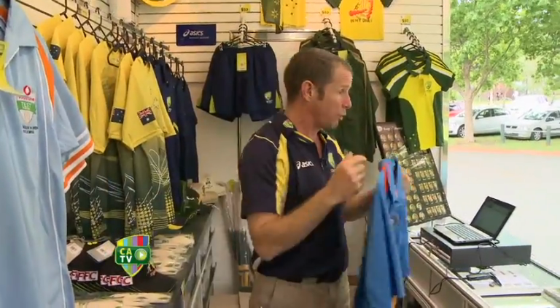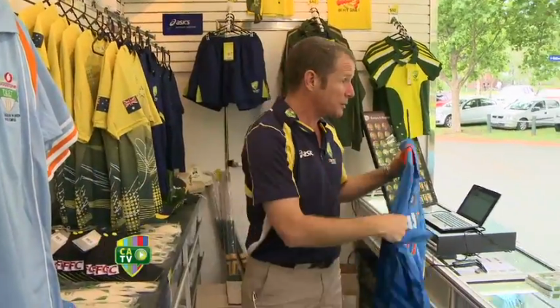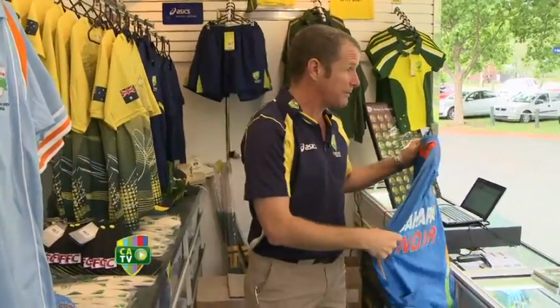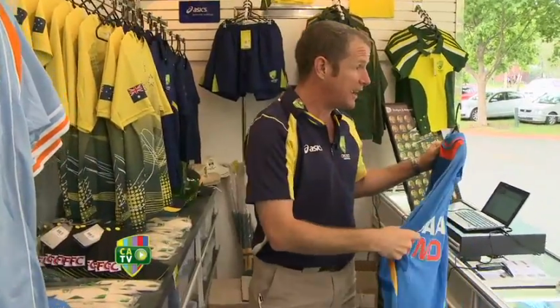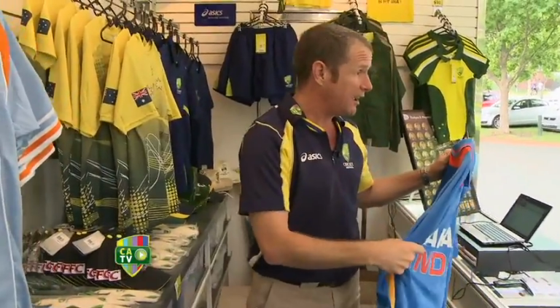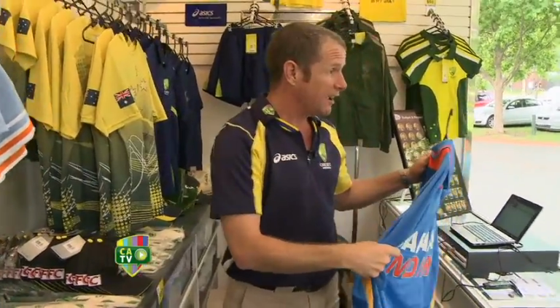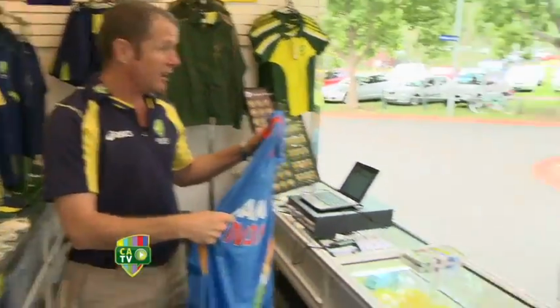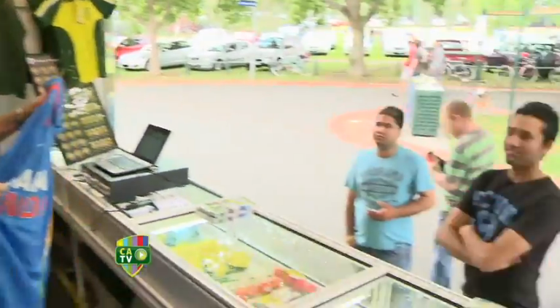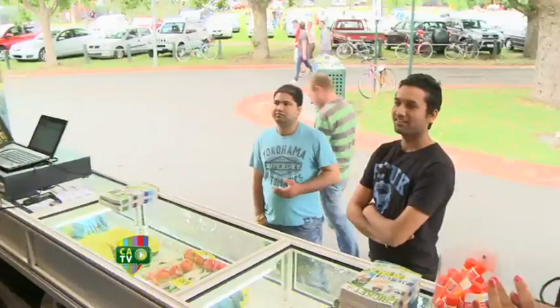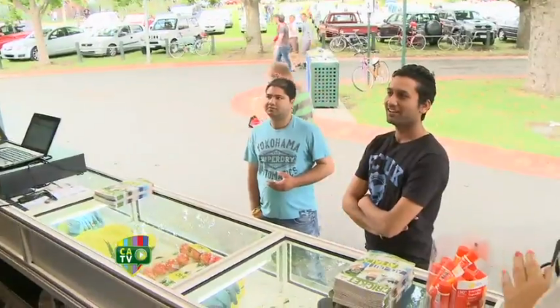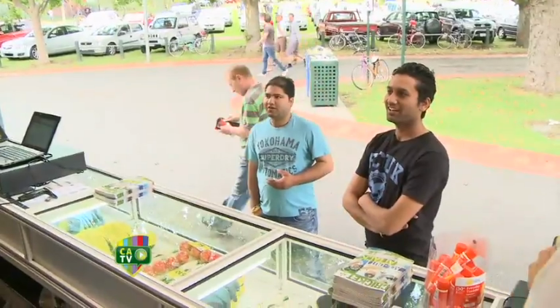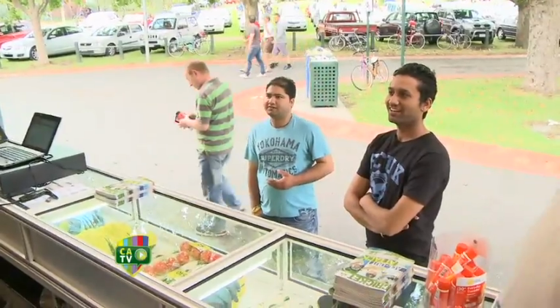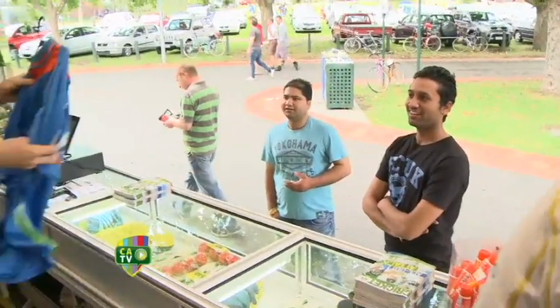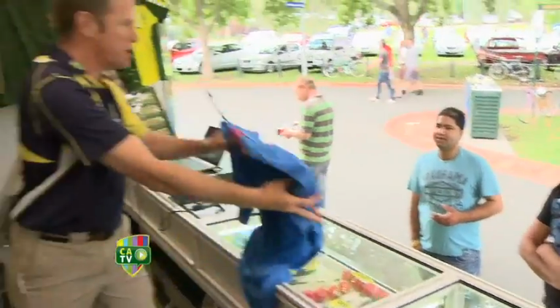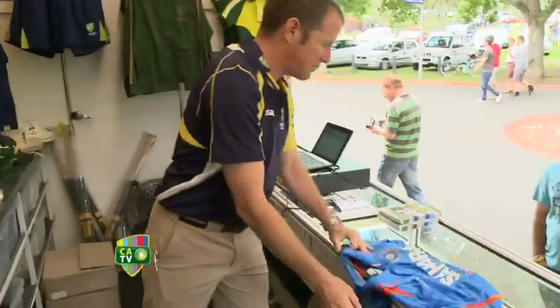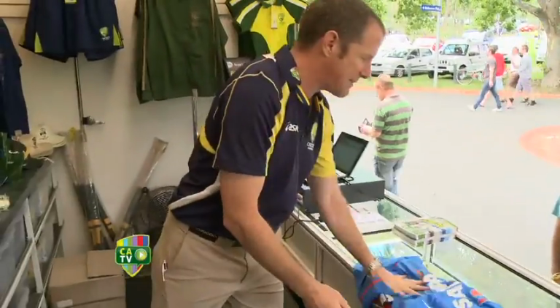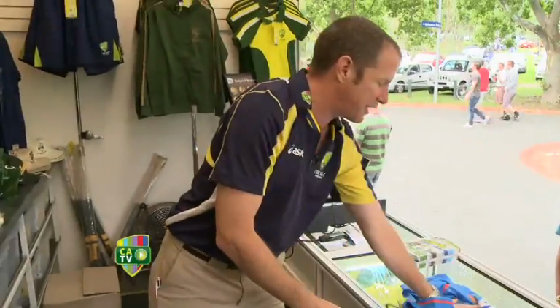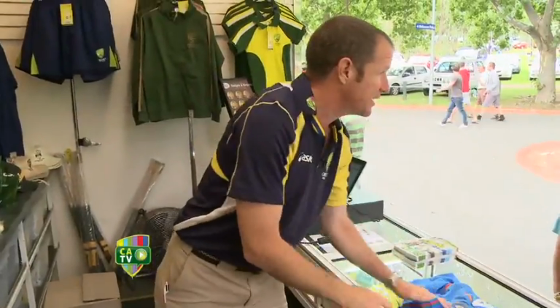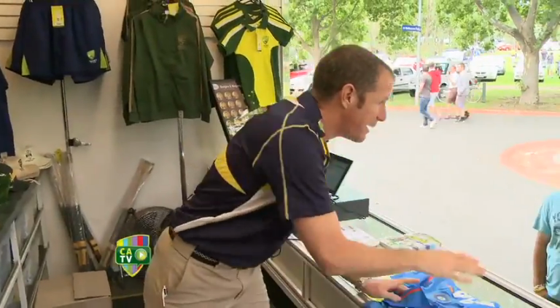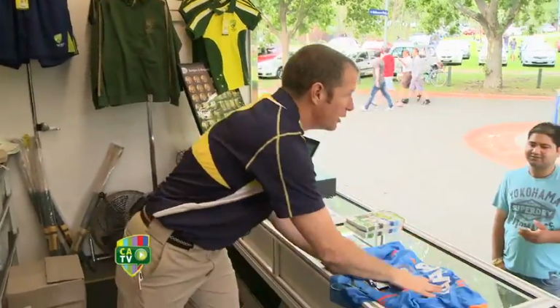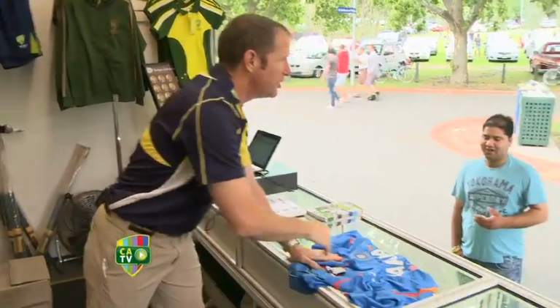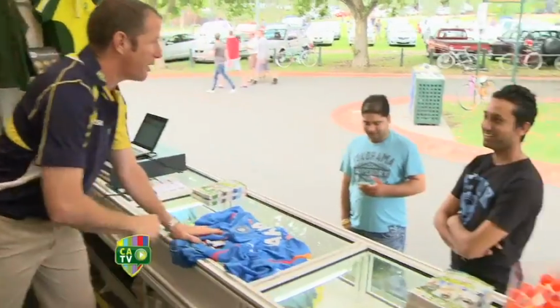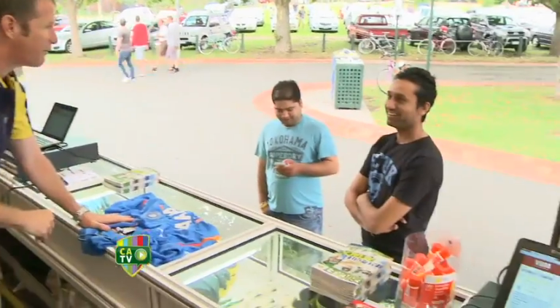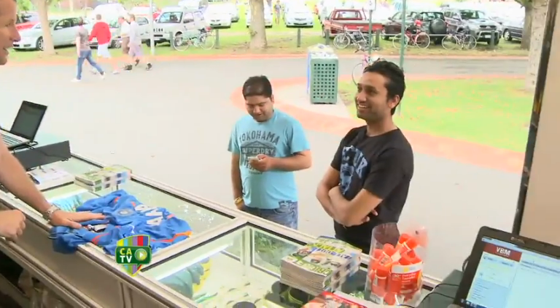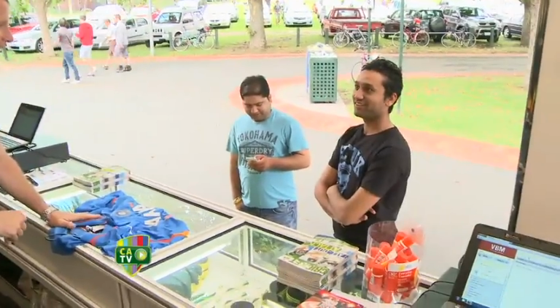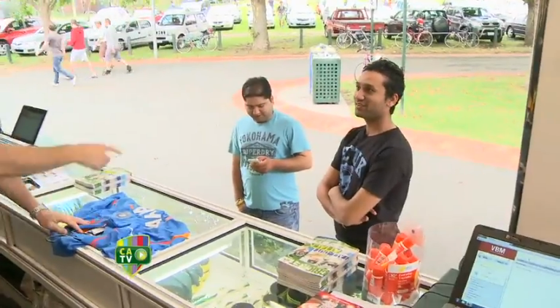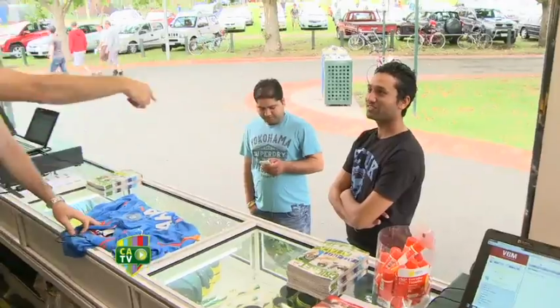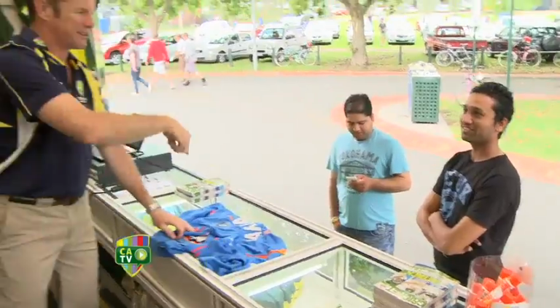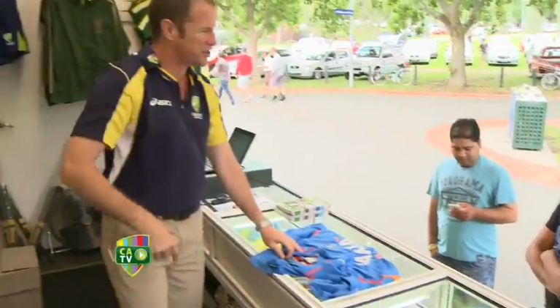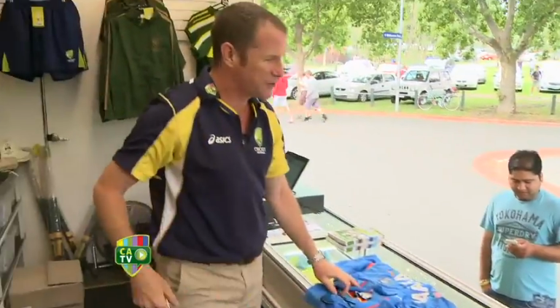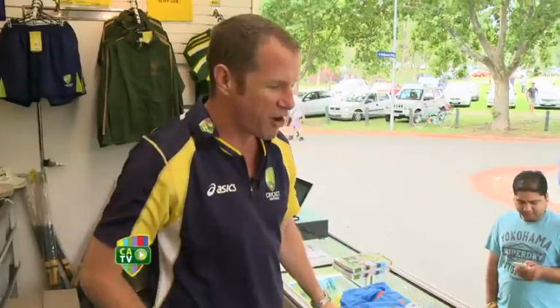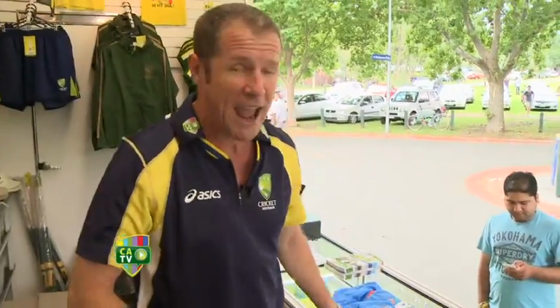You want this one, buddy? You're looking at it? Come on, put your money where your mouth is. Come on, you can buy that one. It'll look so much better than the shirt you've got on right now.